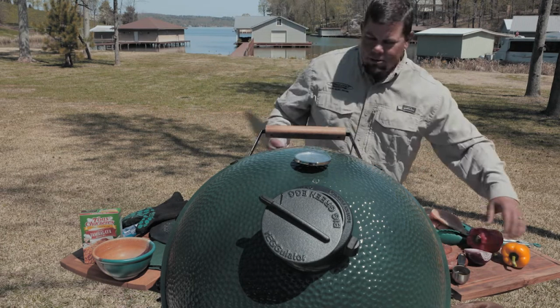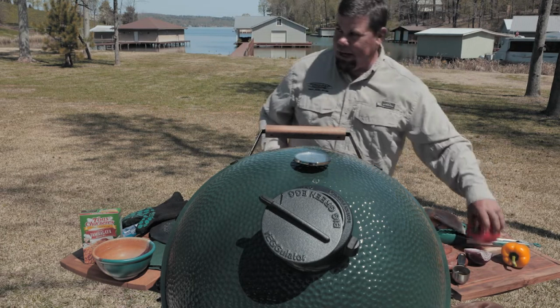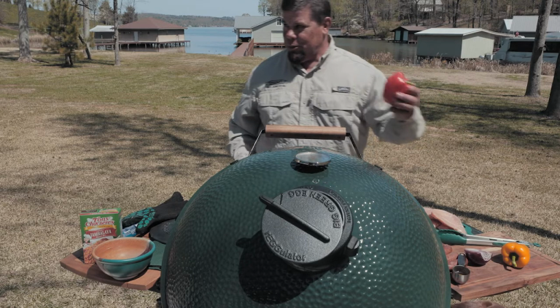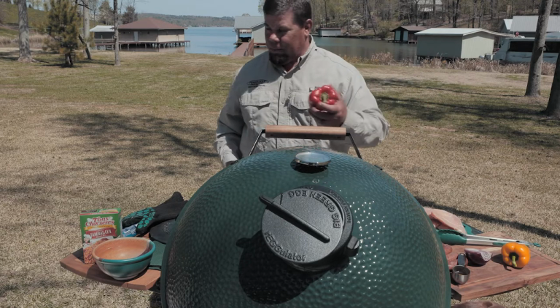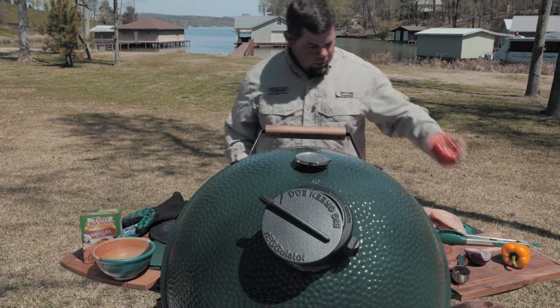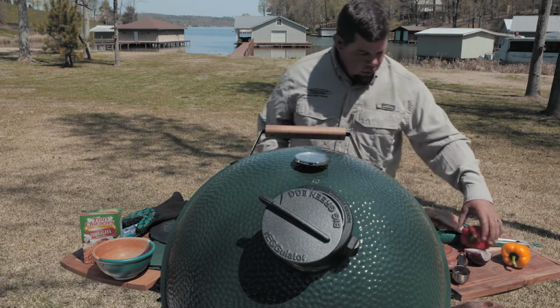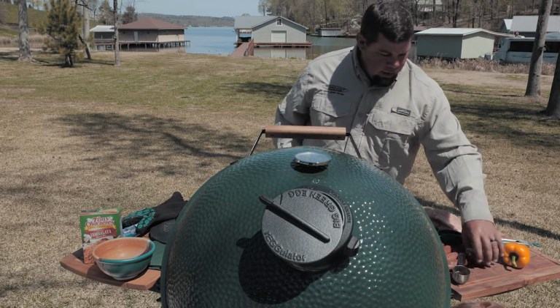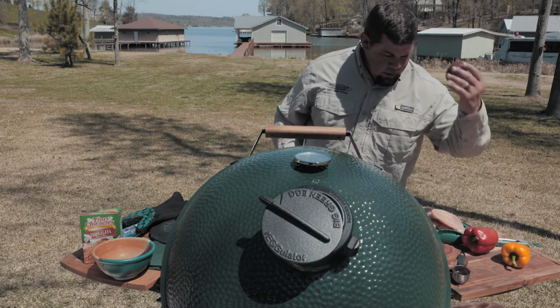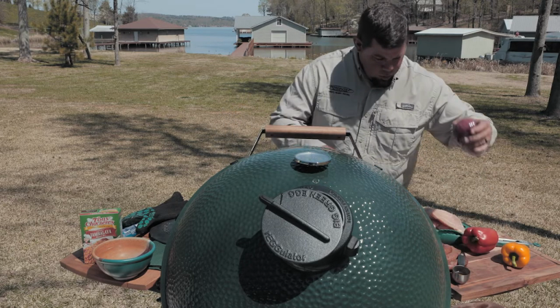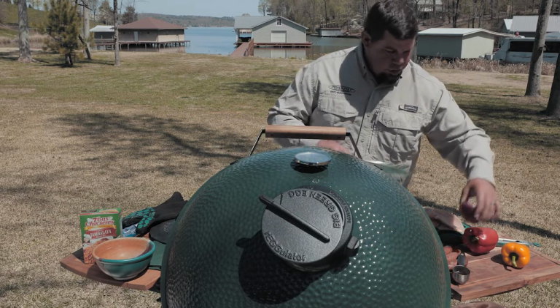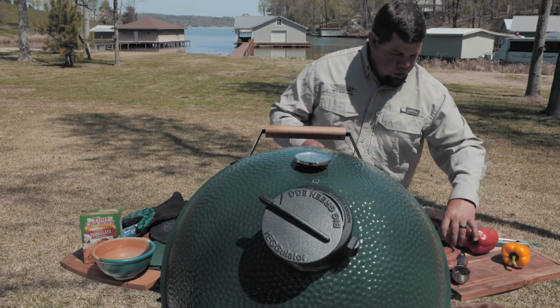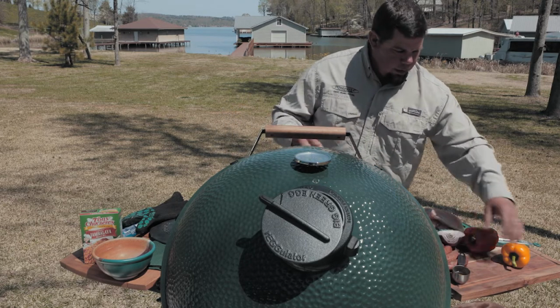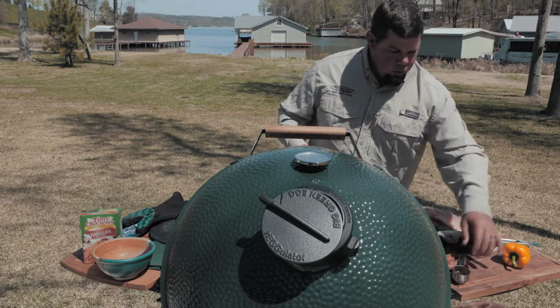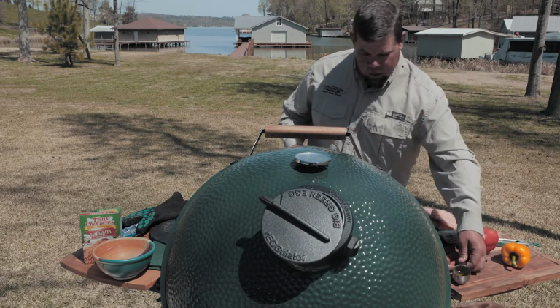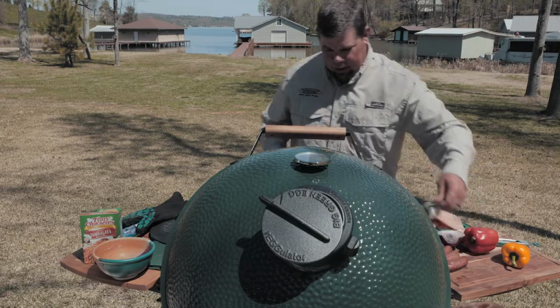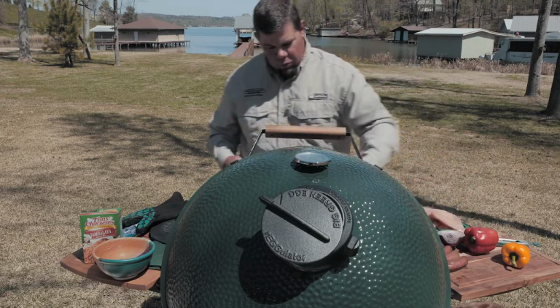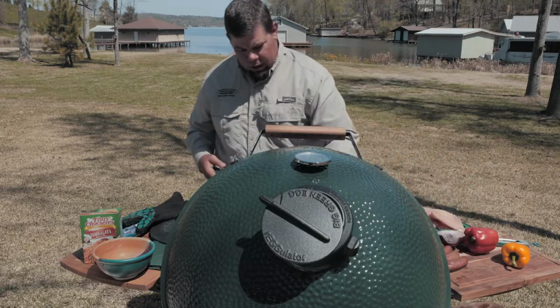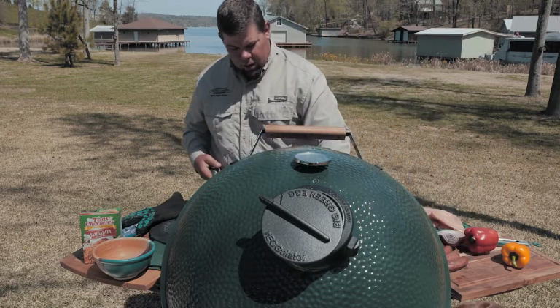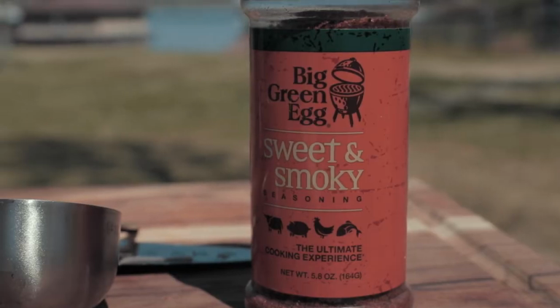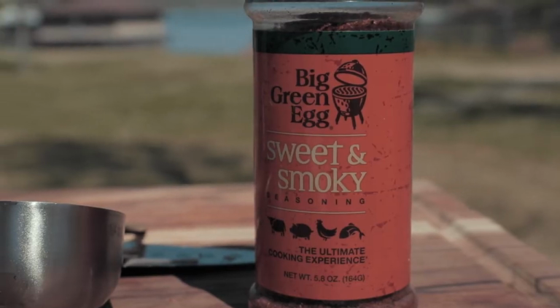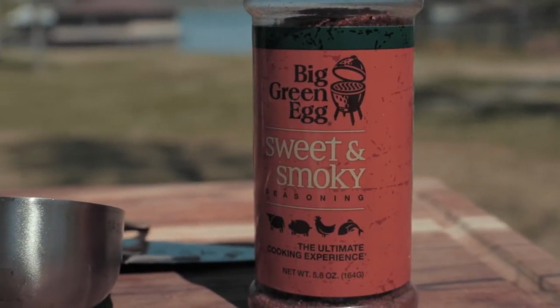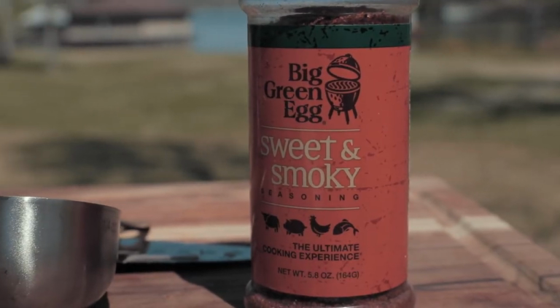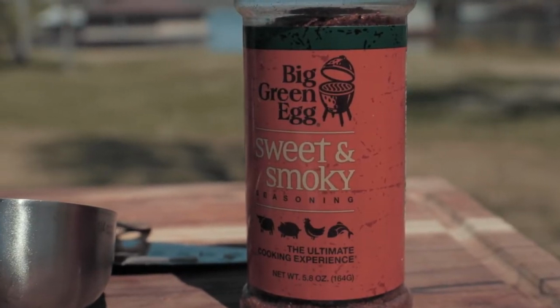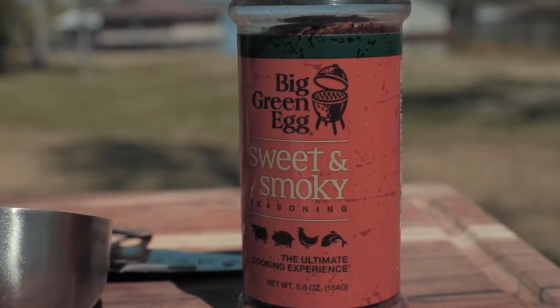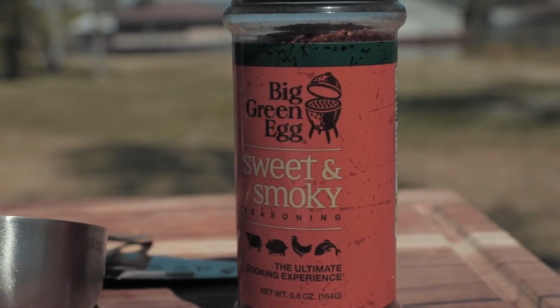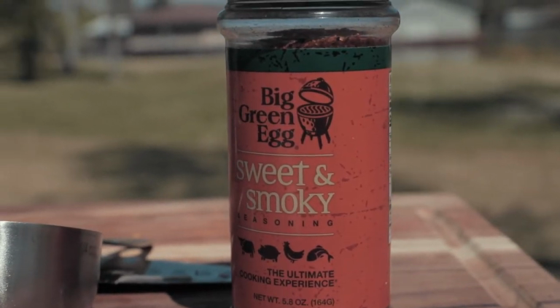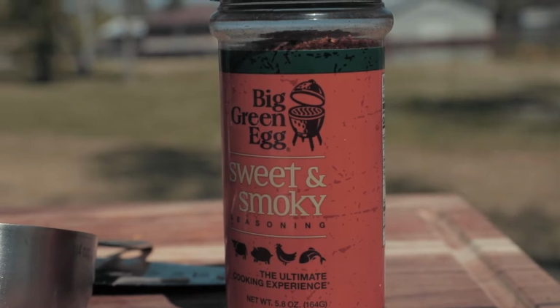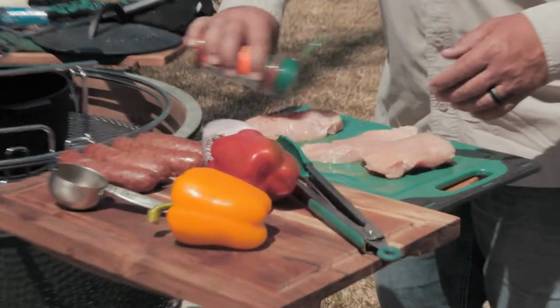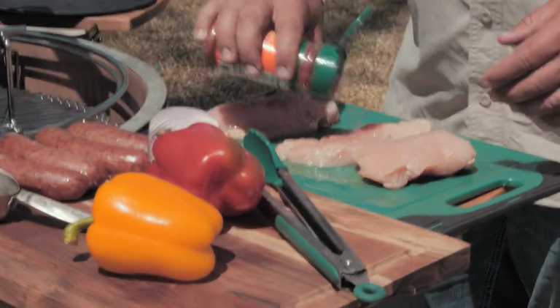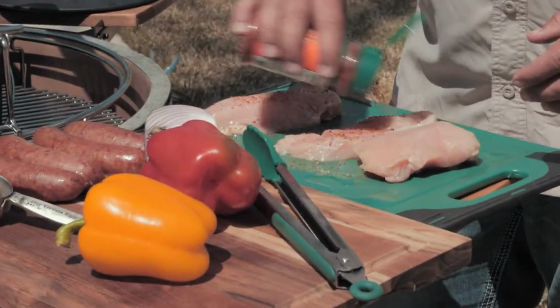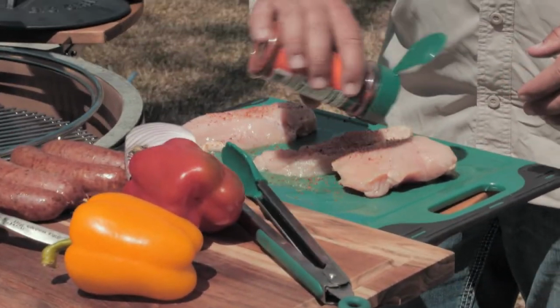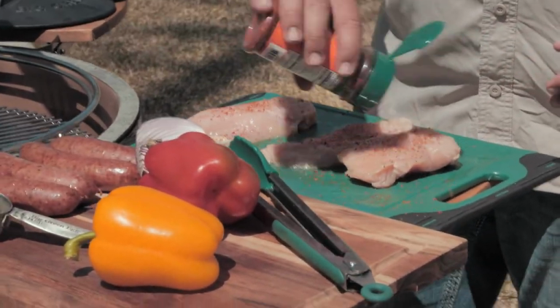So what we have is a red pepper, a red onion, the smoked sausage, the chicken, olive oil. We're going to add the olive oil in there now. We're going to take the sweet and smoky seasoning from the Big Green Egg and put it on this chicken right here.